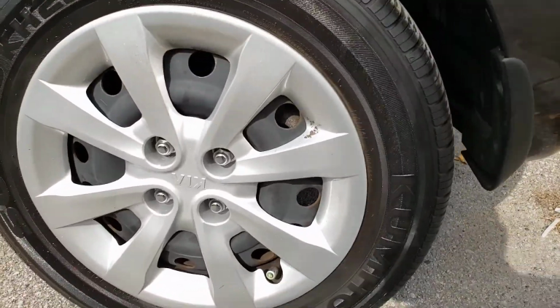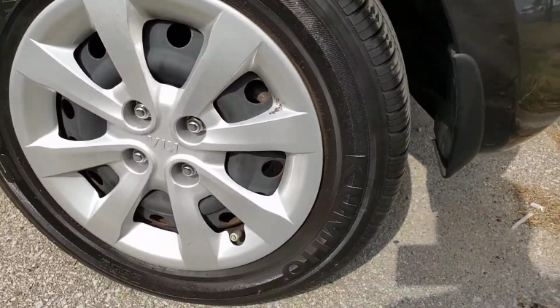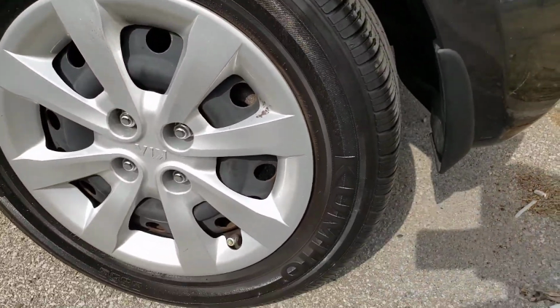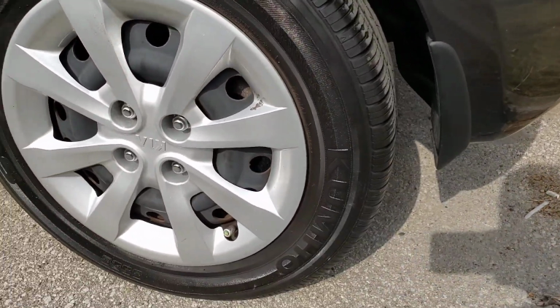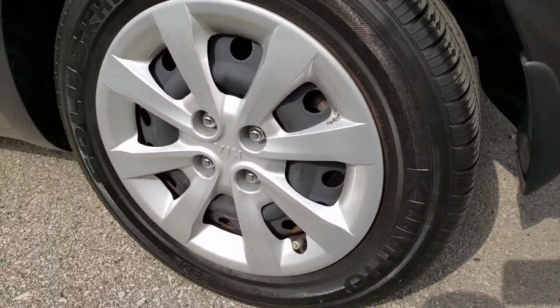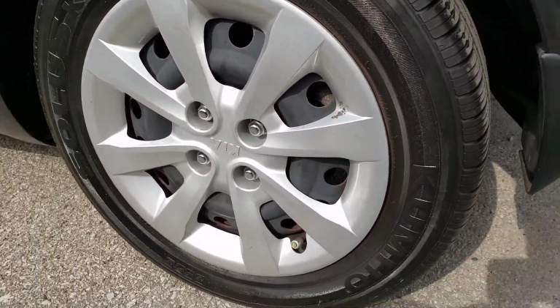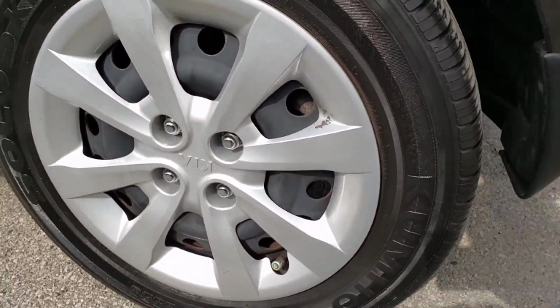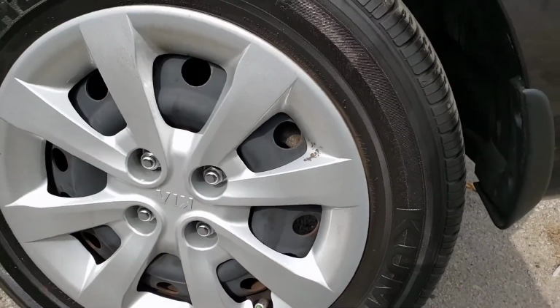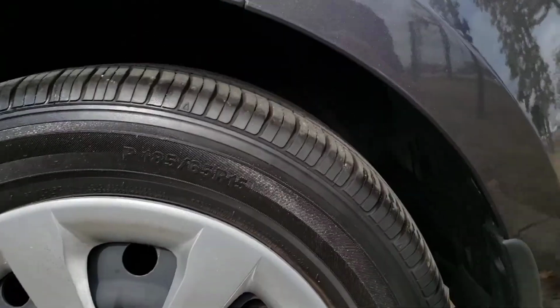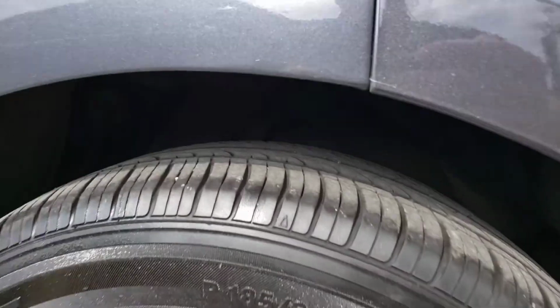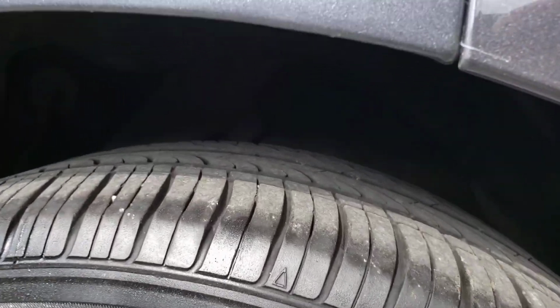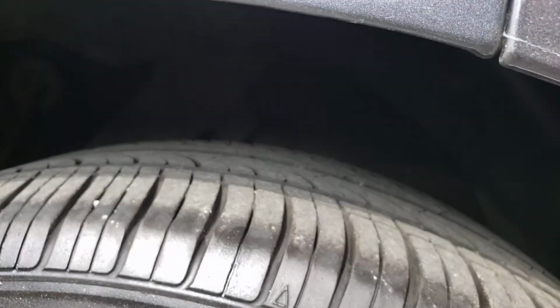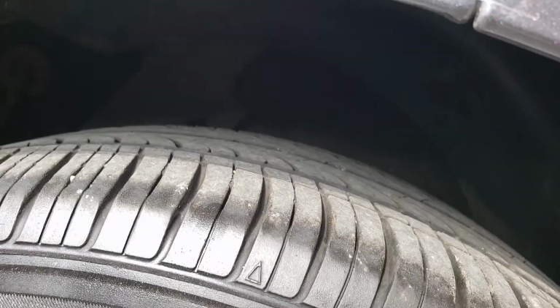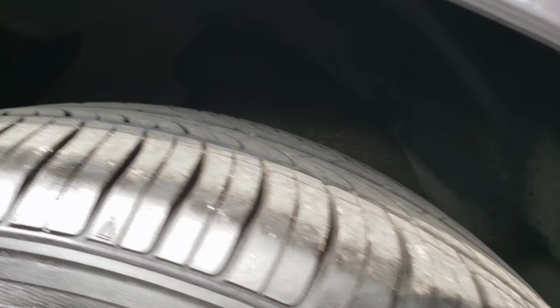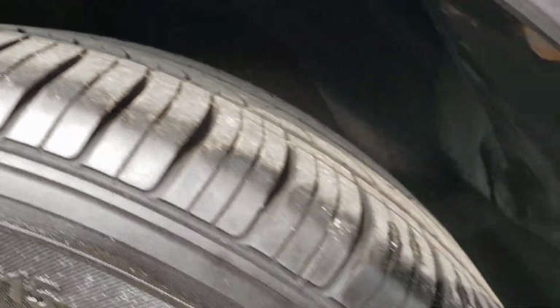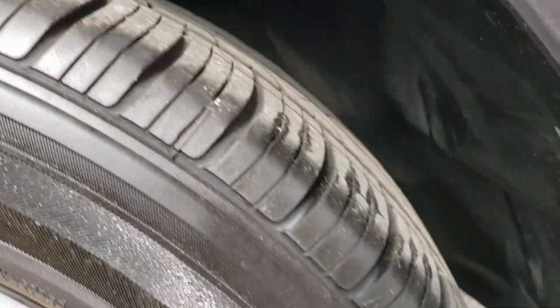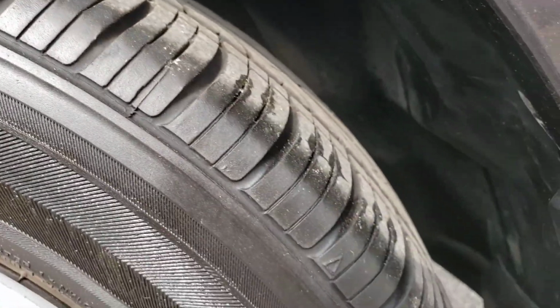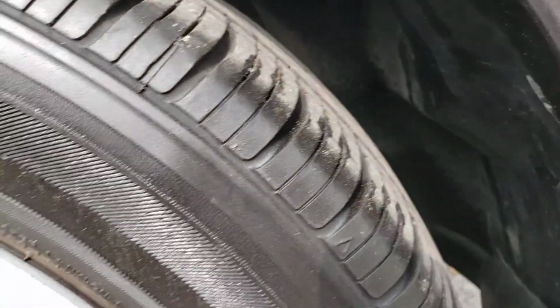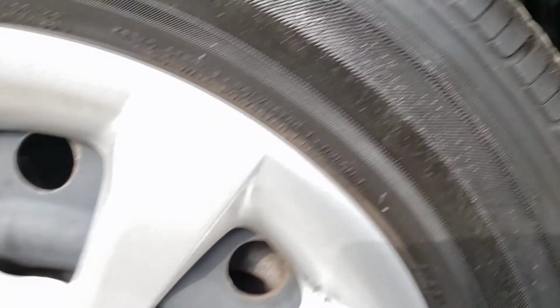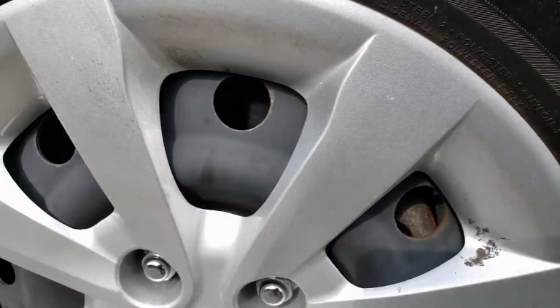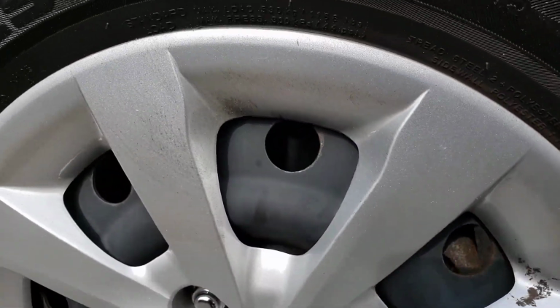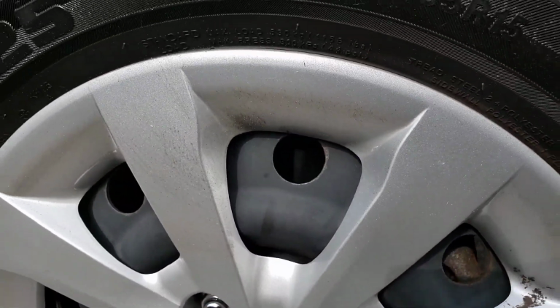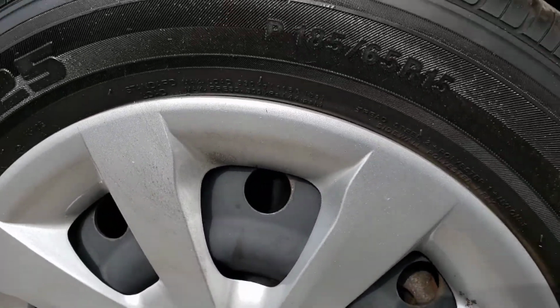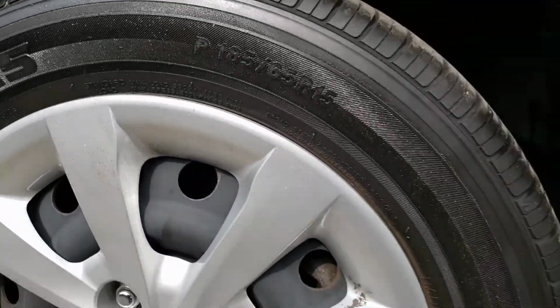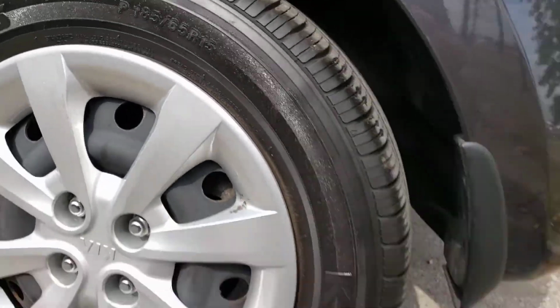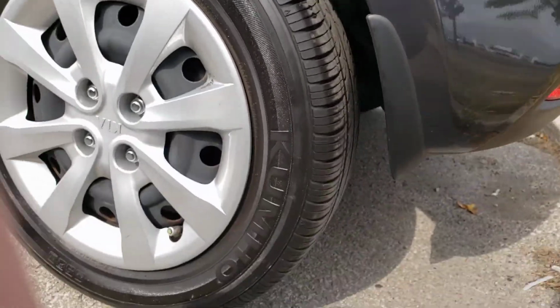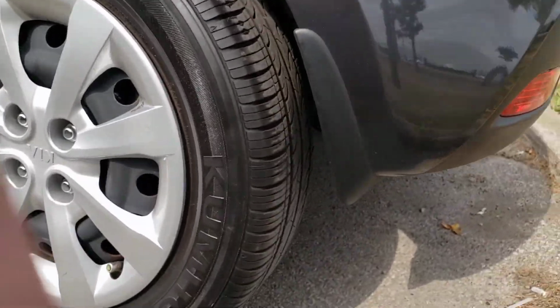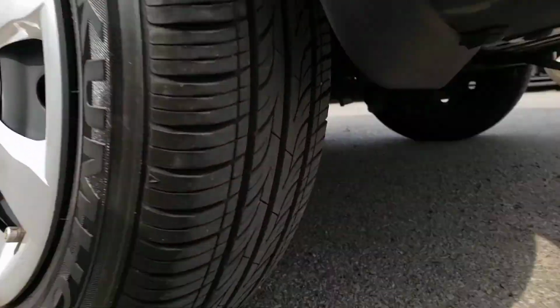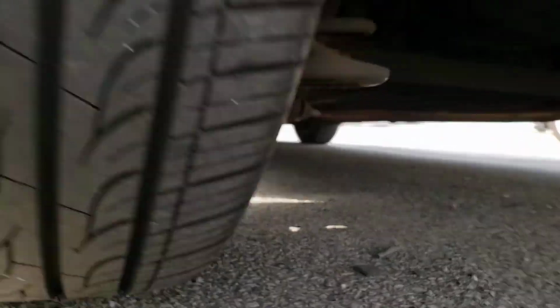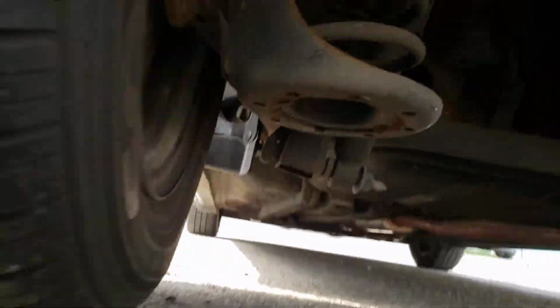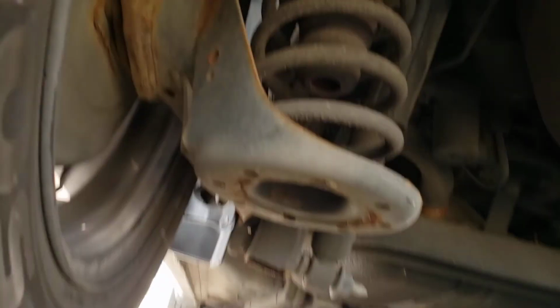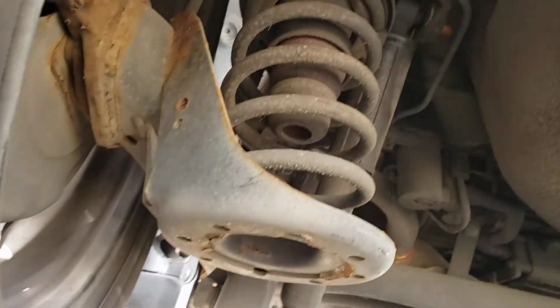This final tire is again a matching 2012 Kumho with eight thirty-seconds of tread and no signs of issue. Rear brakes are just as good as the other sides, and under here looks just as nice as well.